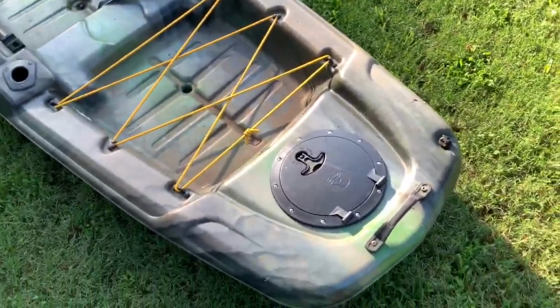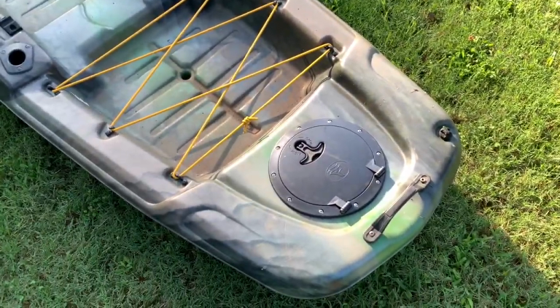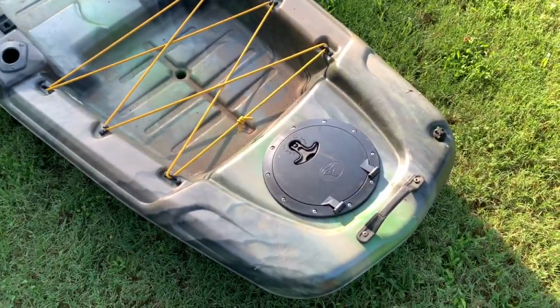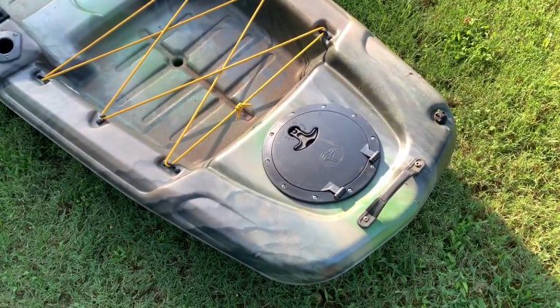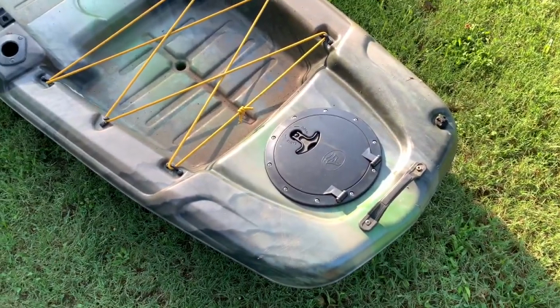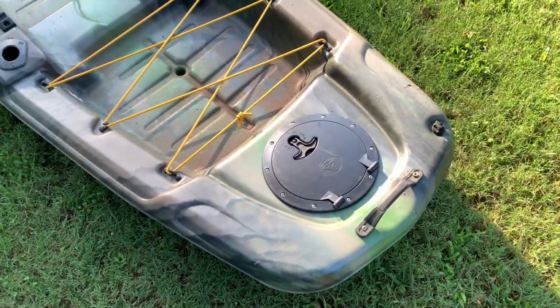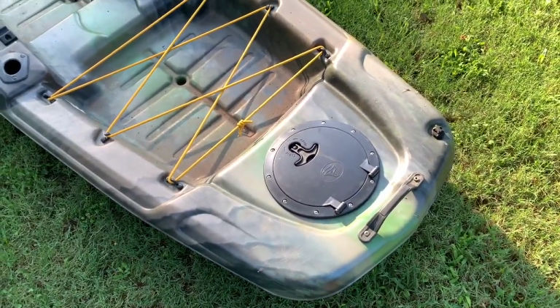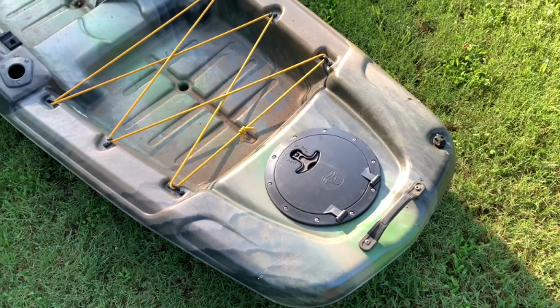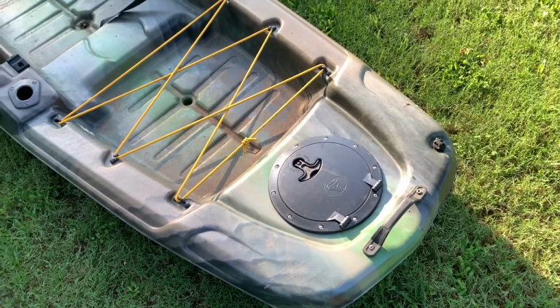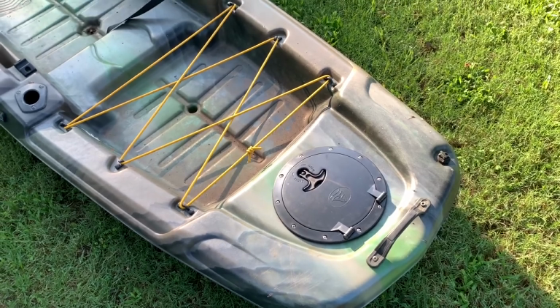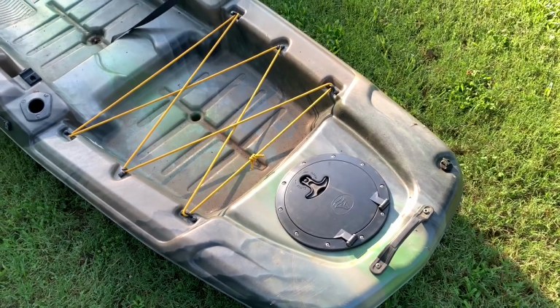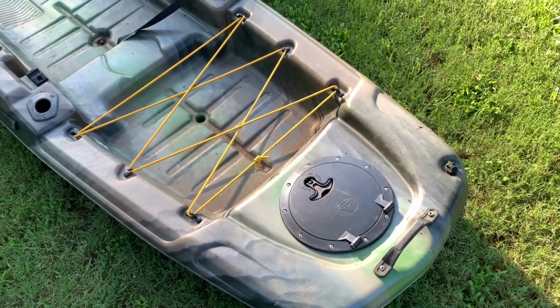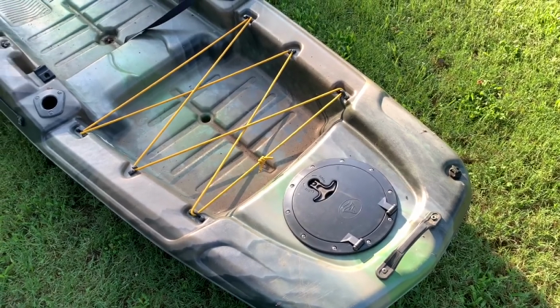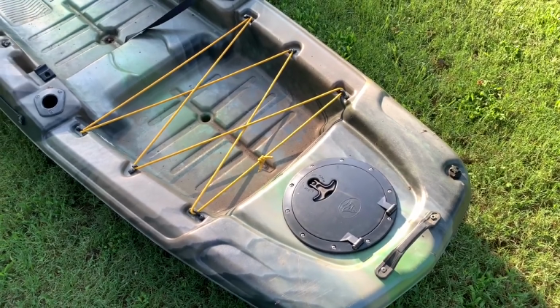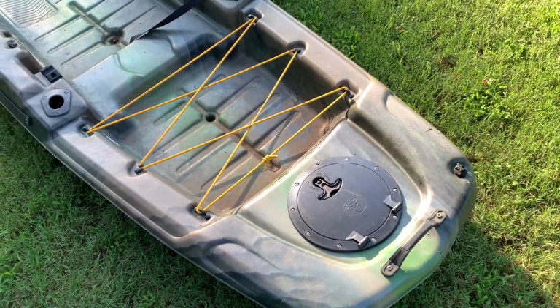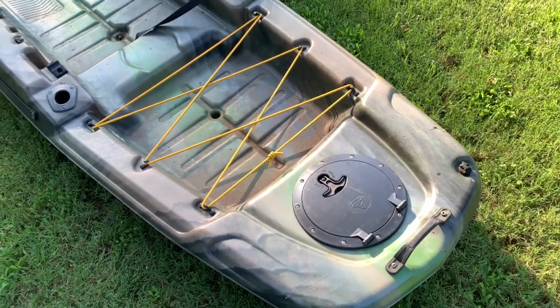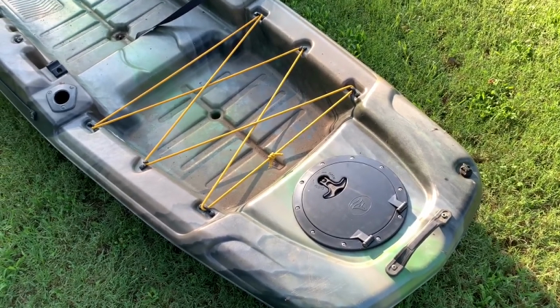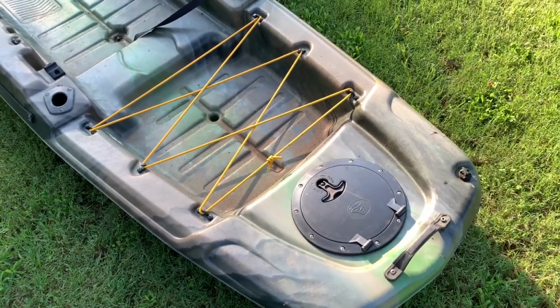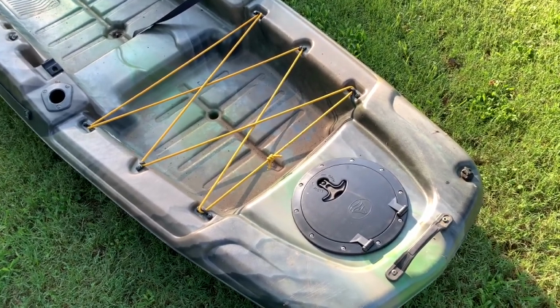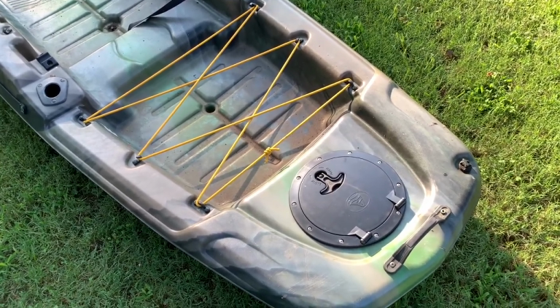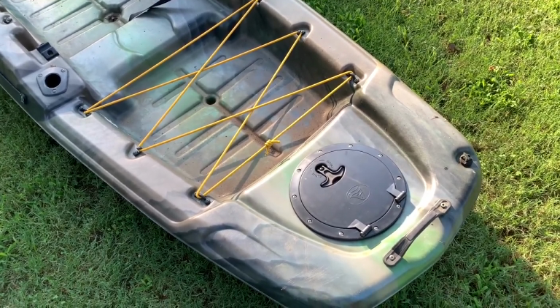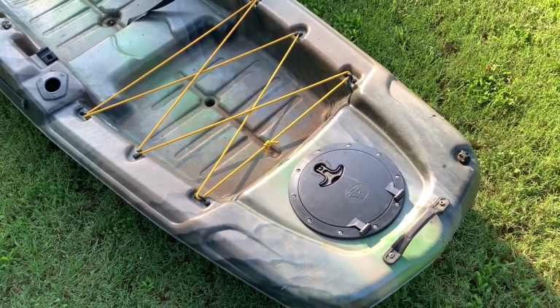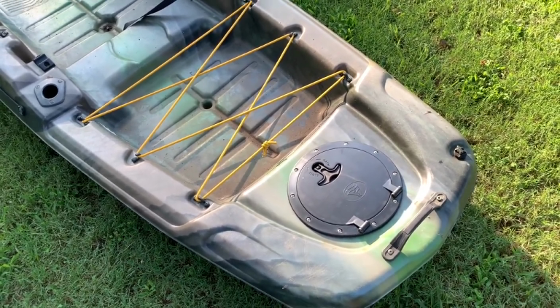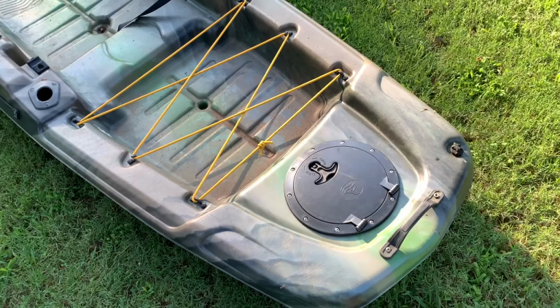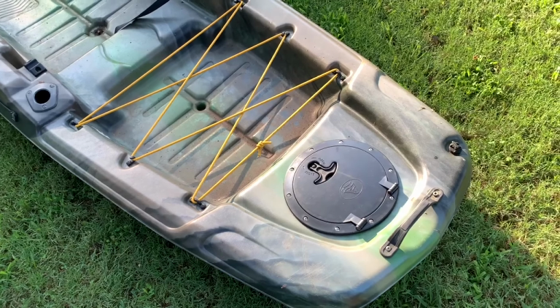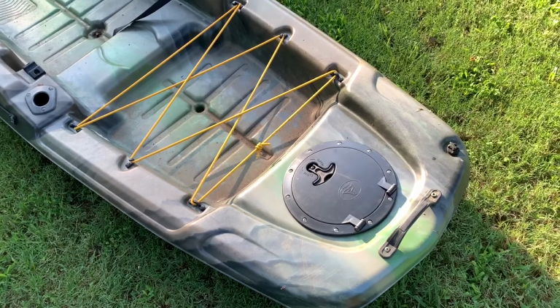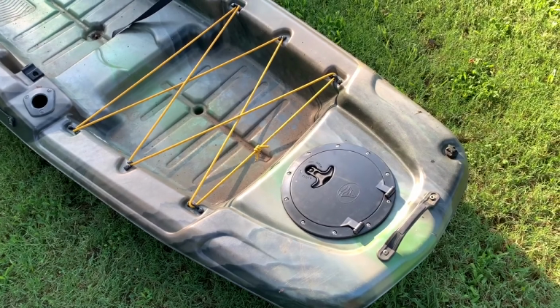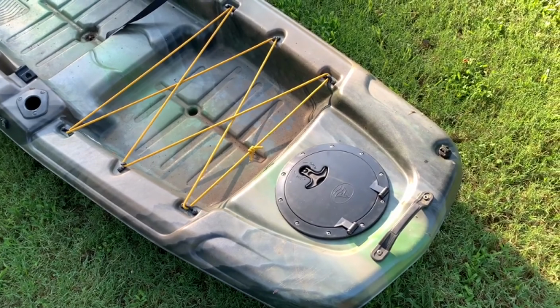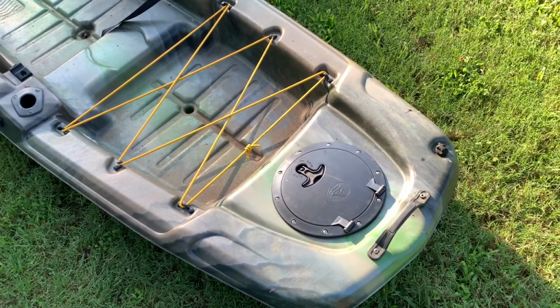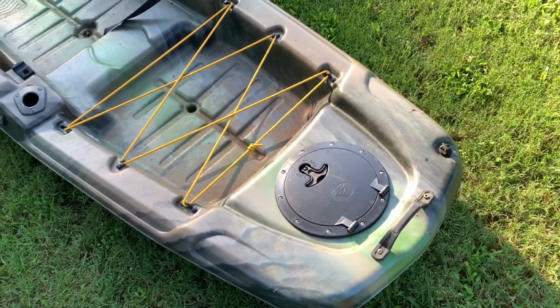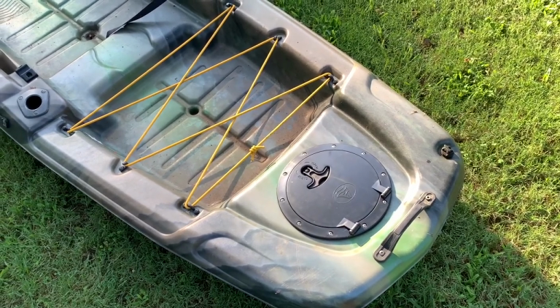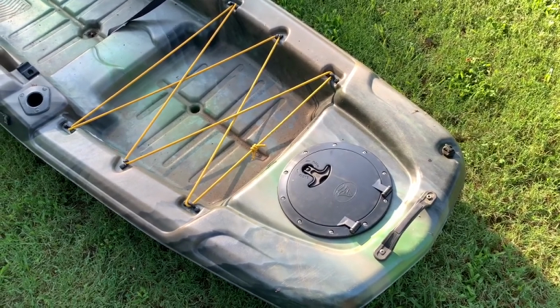I'm going to be installing it back here, and then I'm going to install the other one on my Yak Attack Blackpack. We're going to get started — I'm going to show you what they sent us and I'm going to show you how to do it.